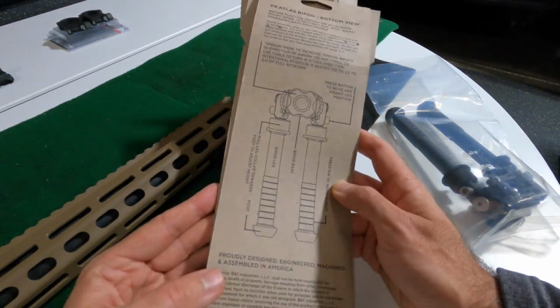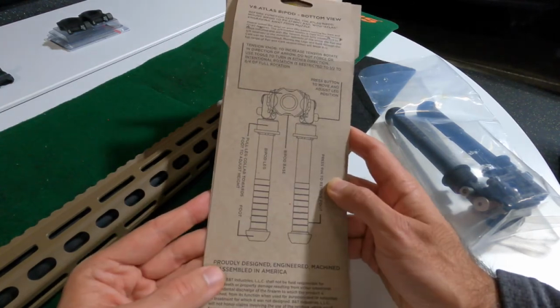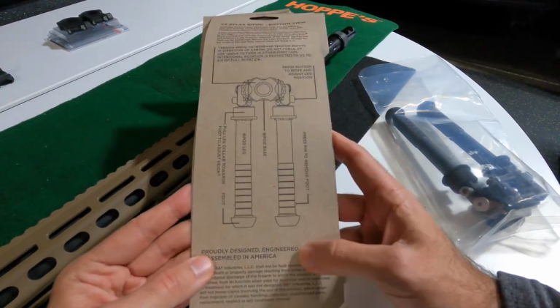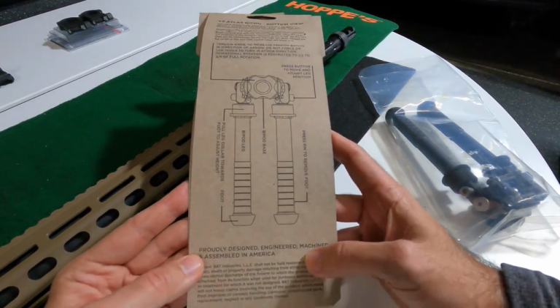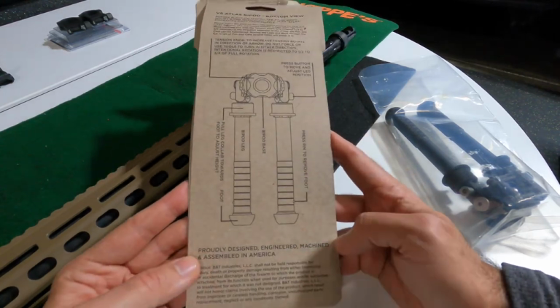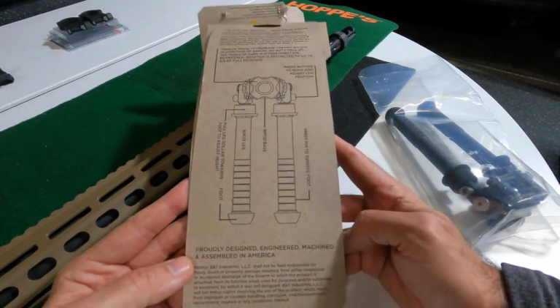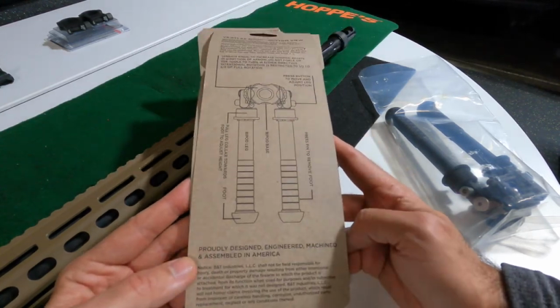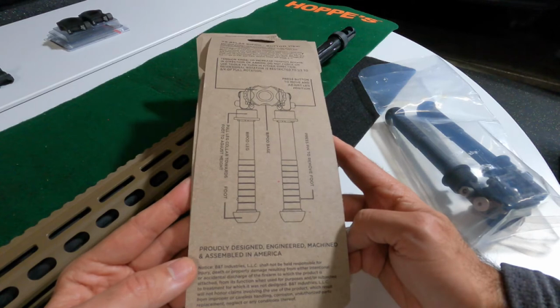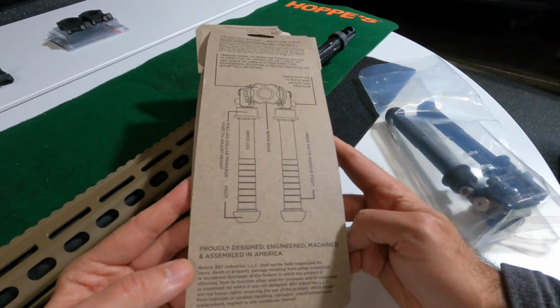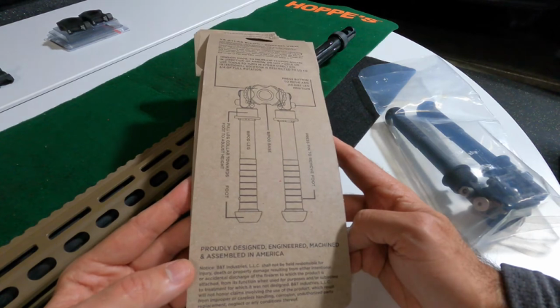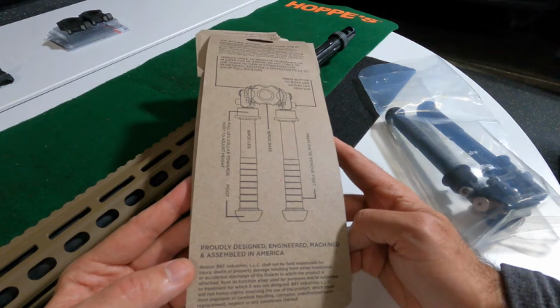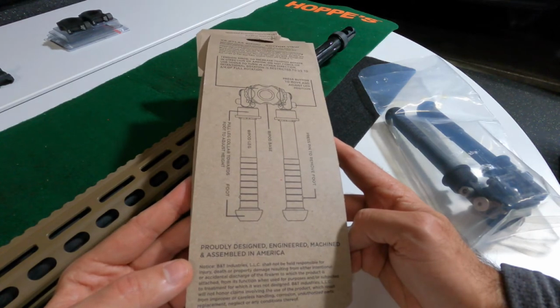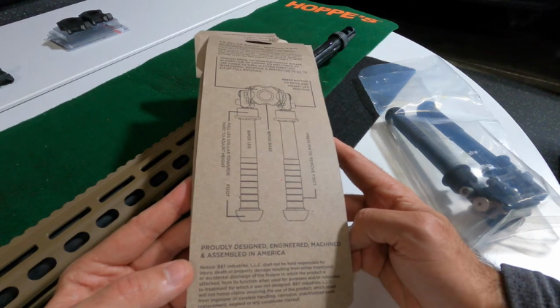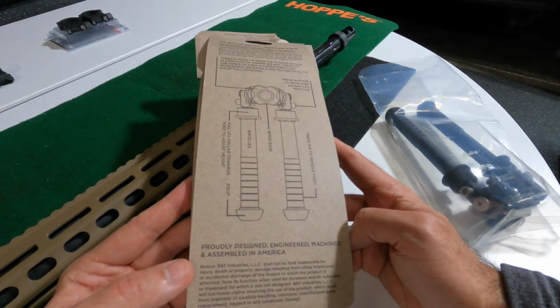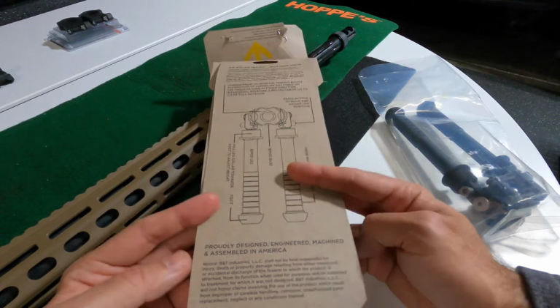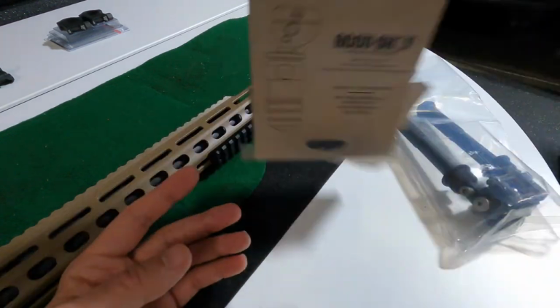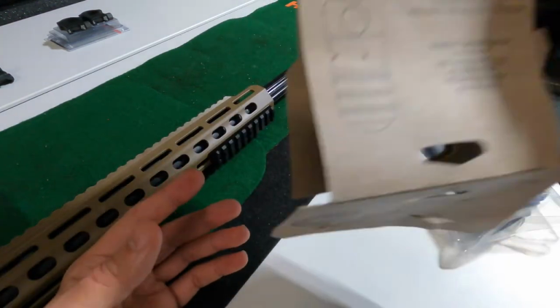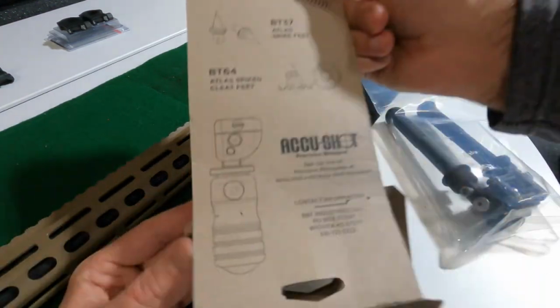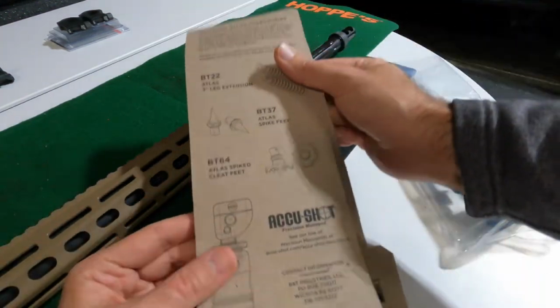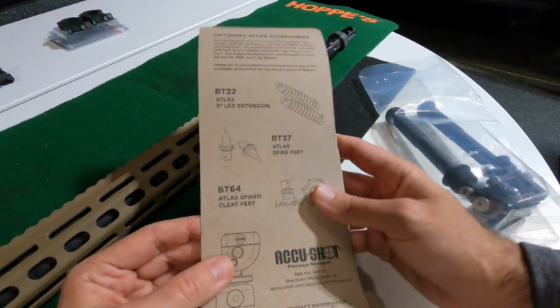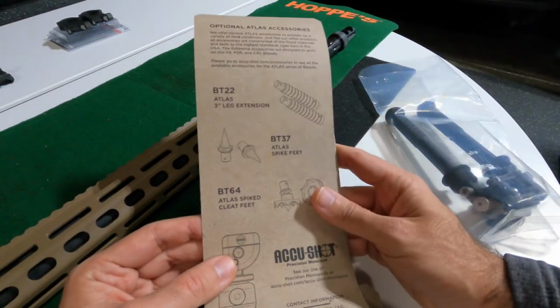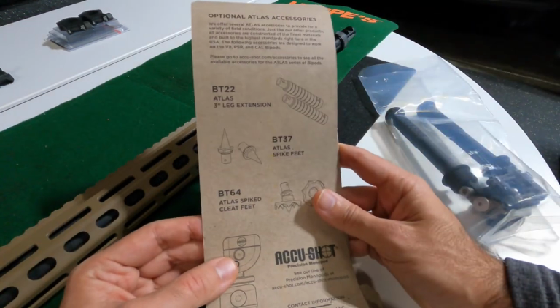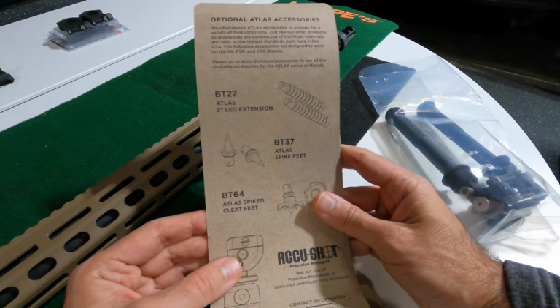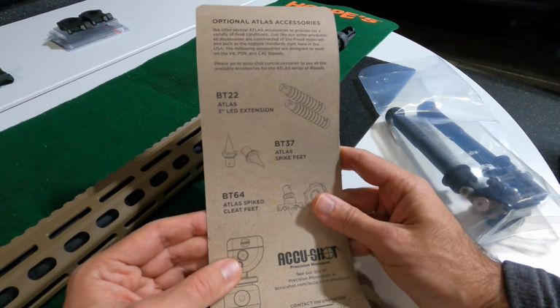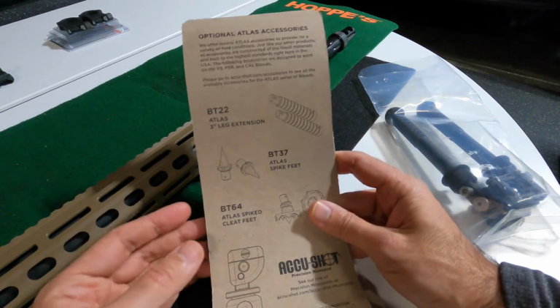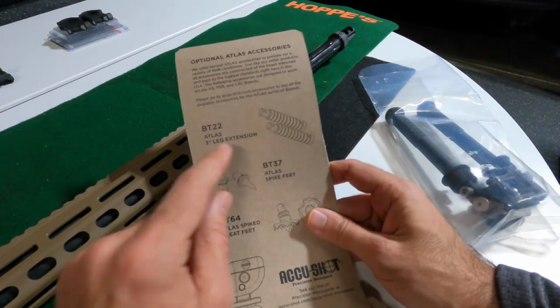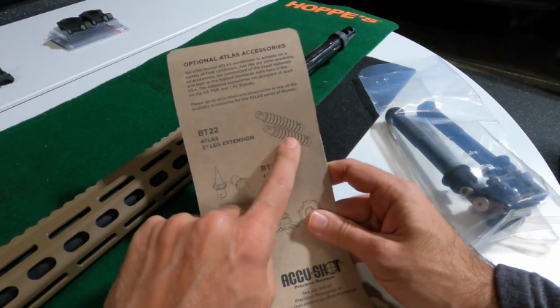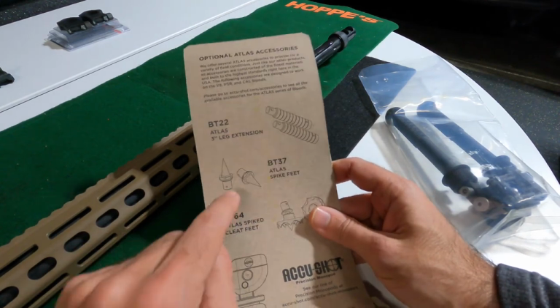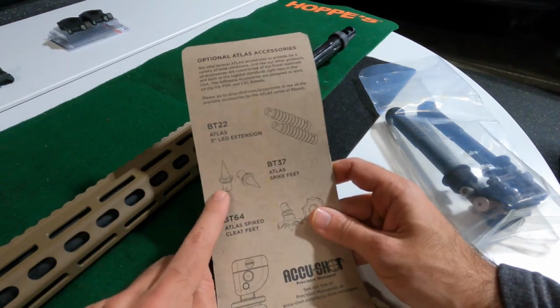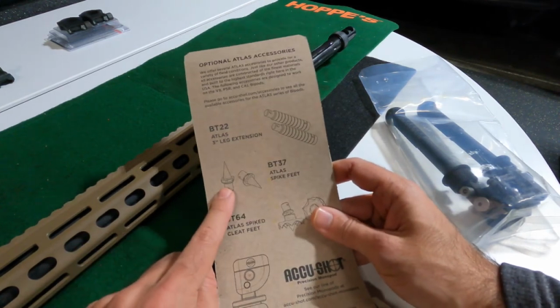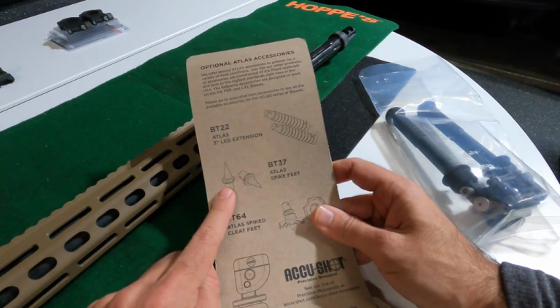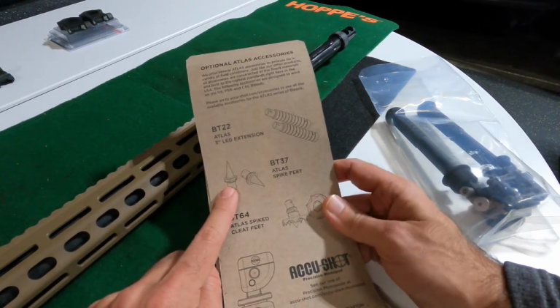It's proudly designed, engineered, machined, and assembled in America. Here are some optional accessories — you can get leg extensions and you can get these spikes, two different types.